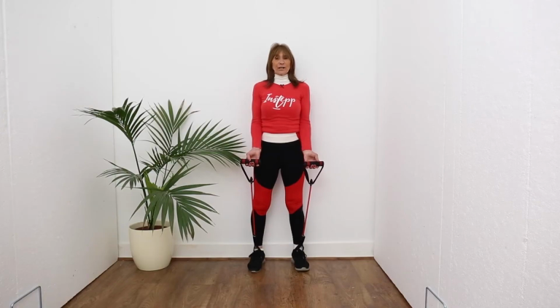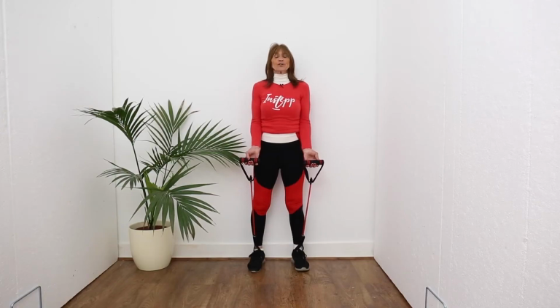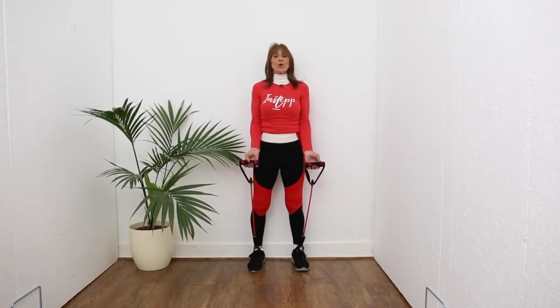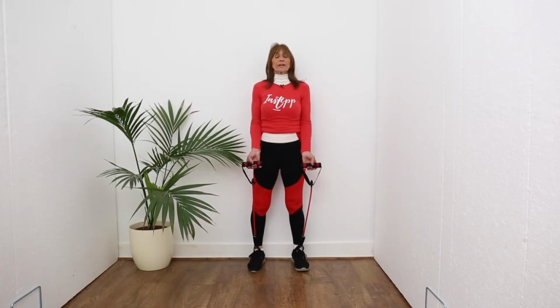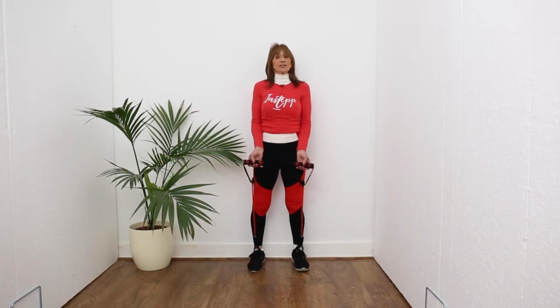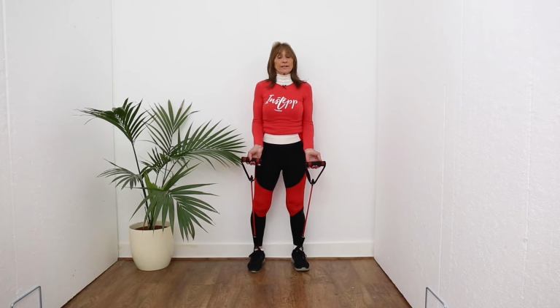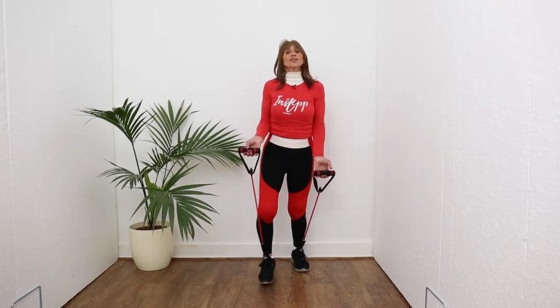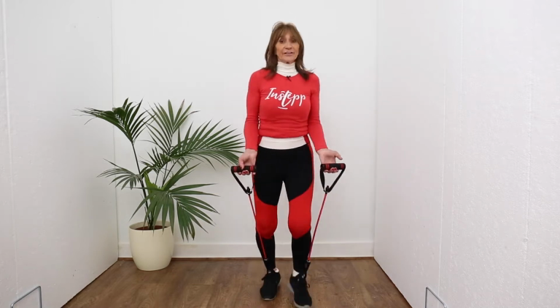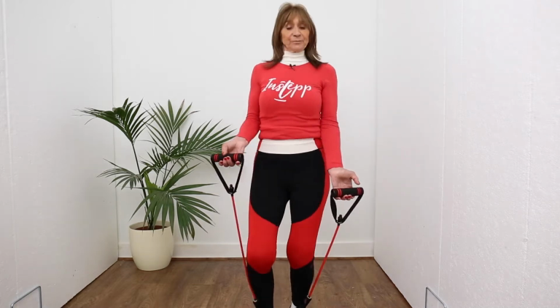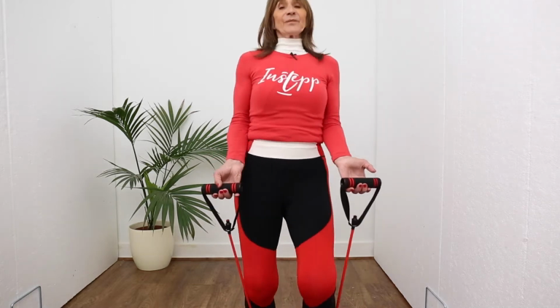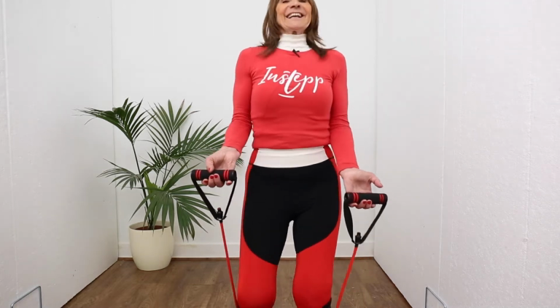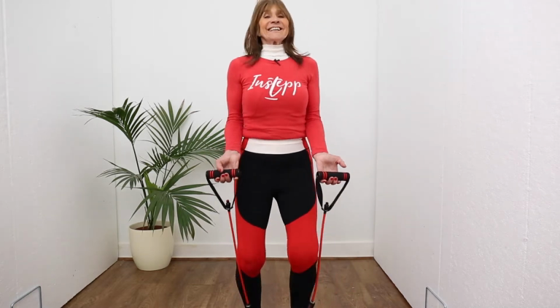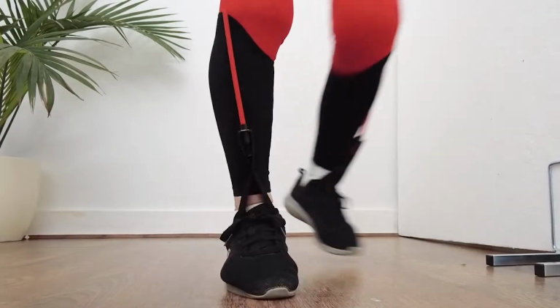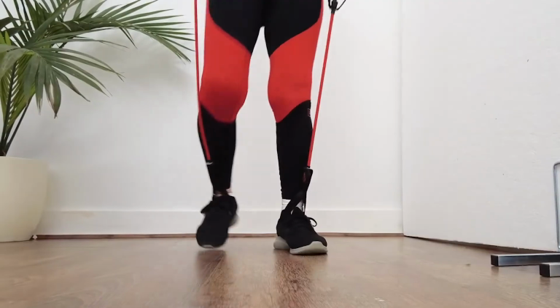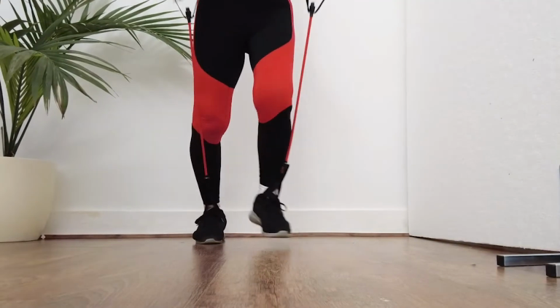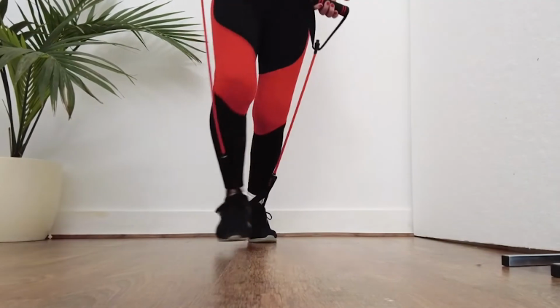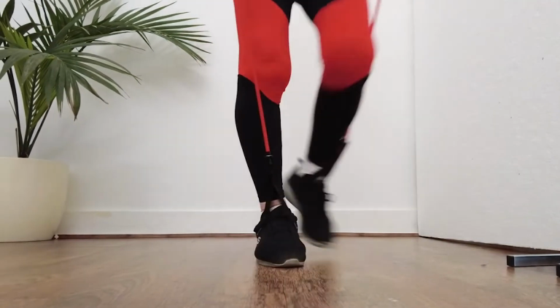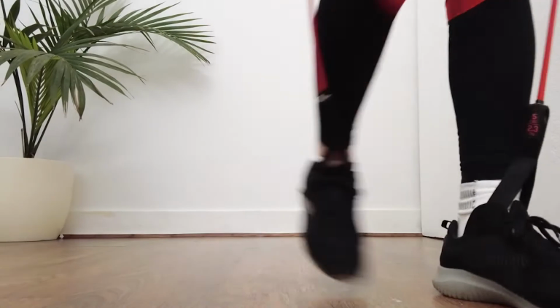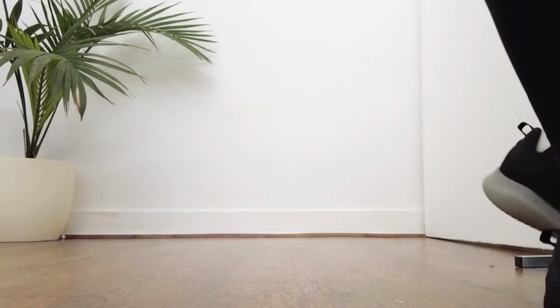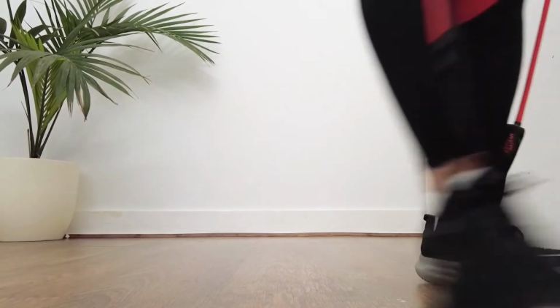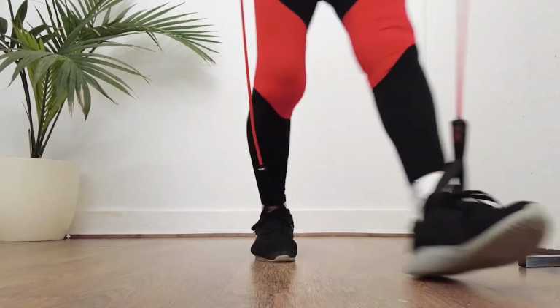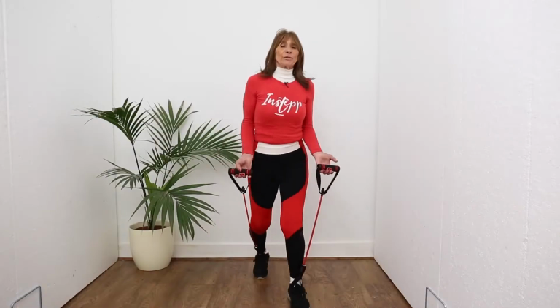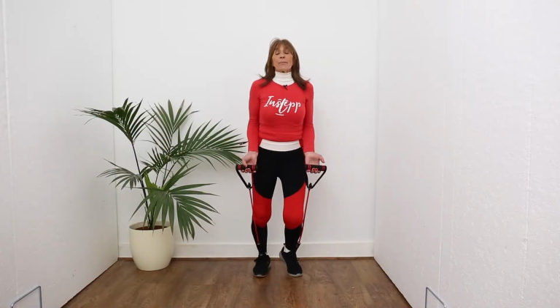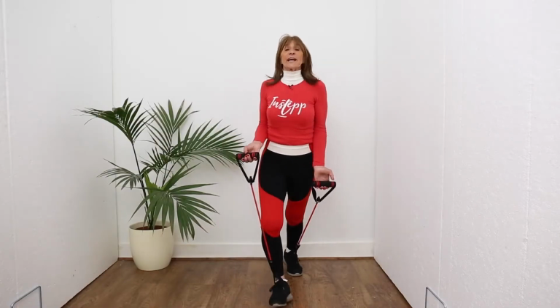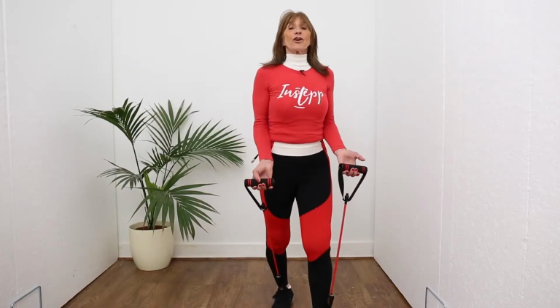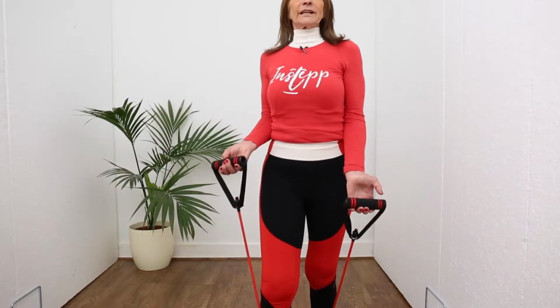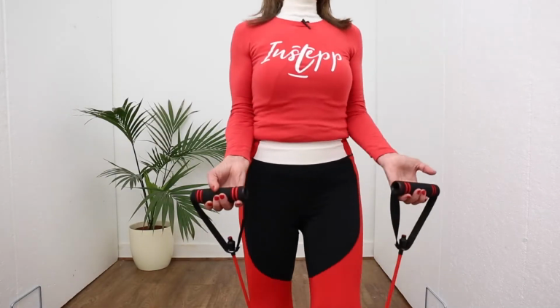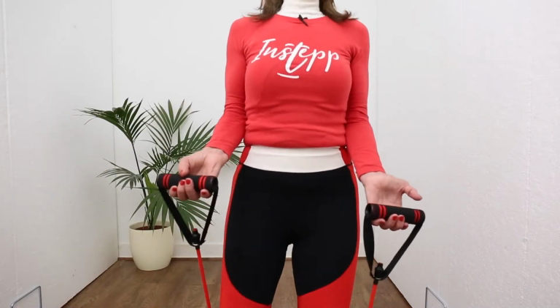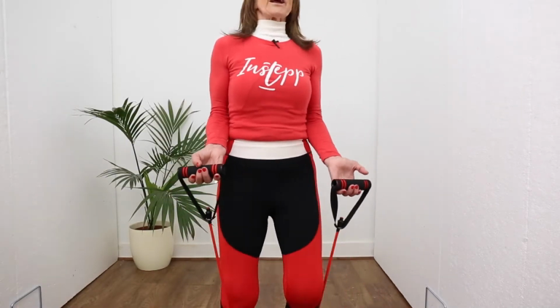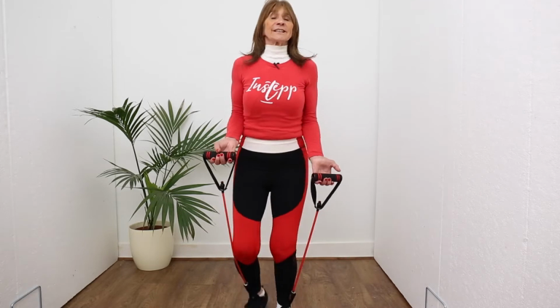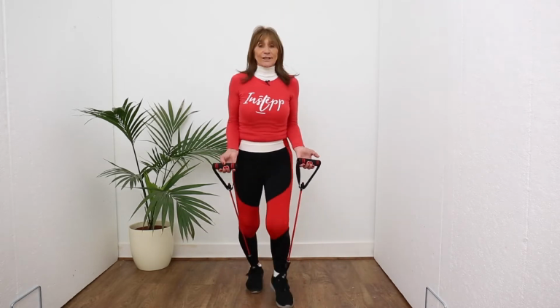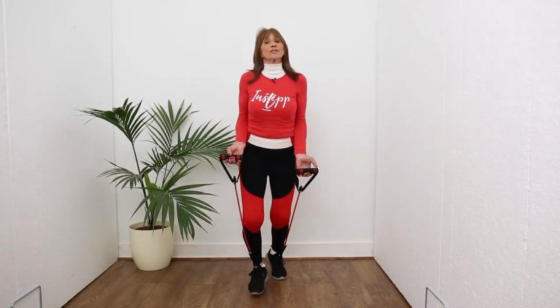Here we go, just walk in a determined stride. Nice, keep those feet nice and firm. Don't lift them up — forget you've got Instep on. It's very easy as it's so comfortable.